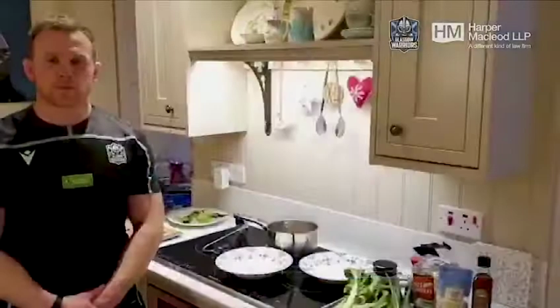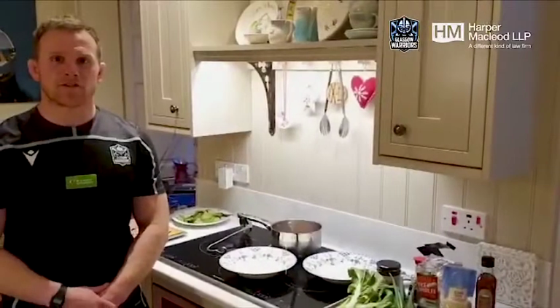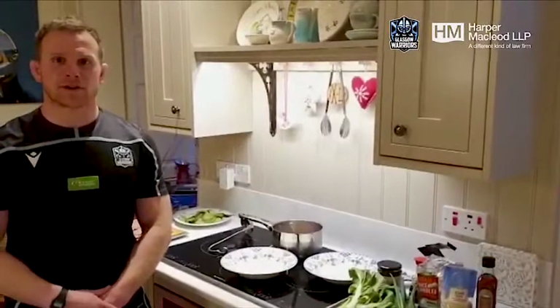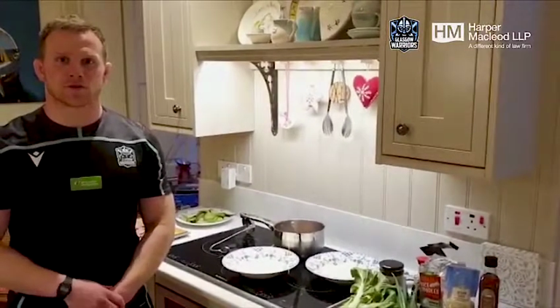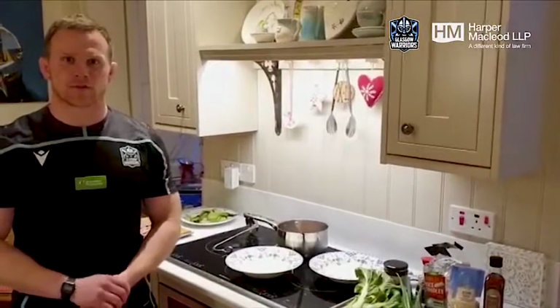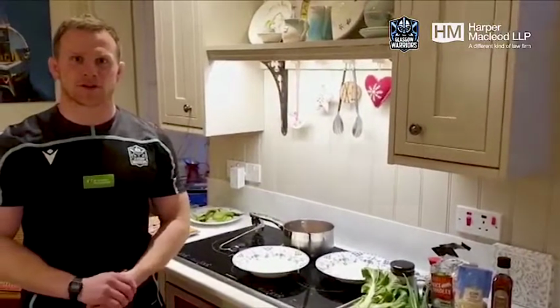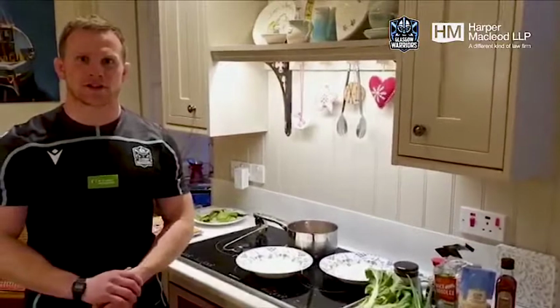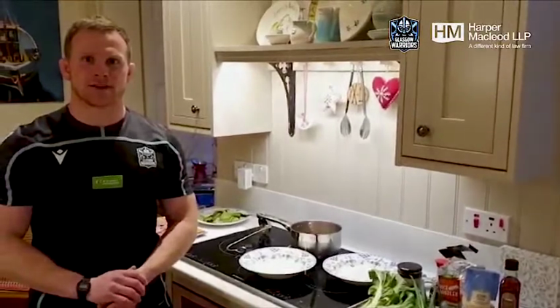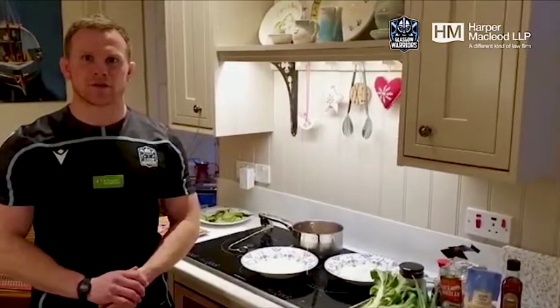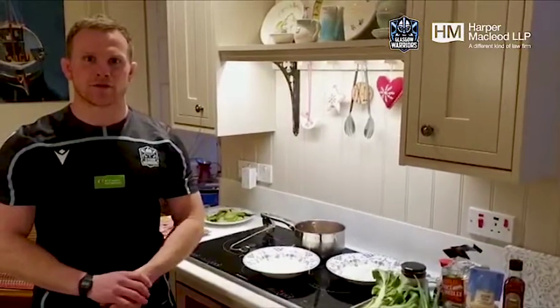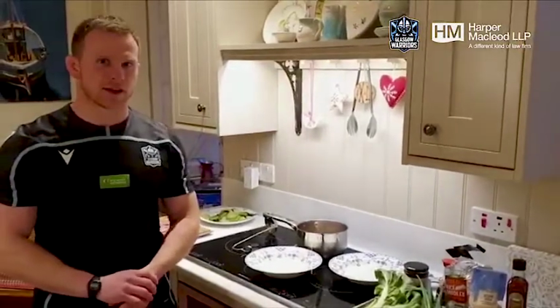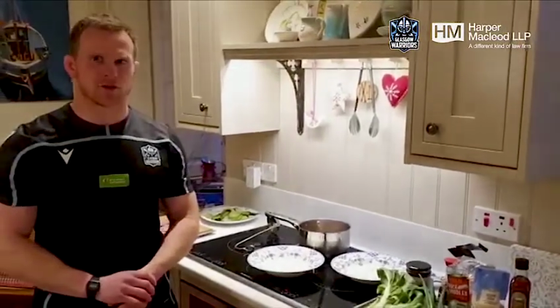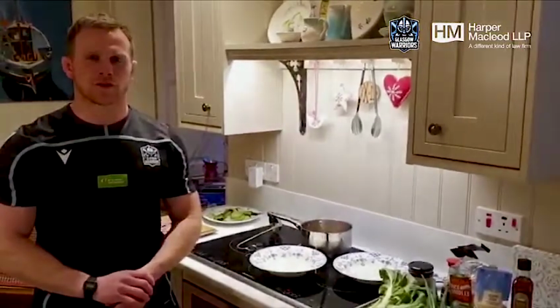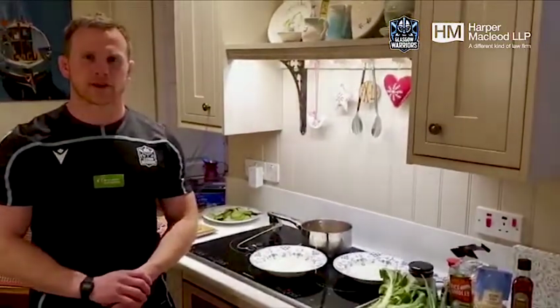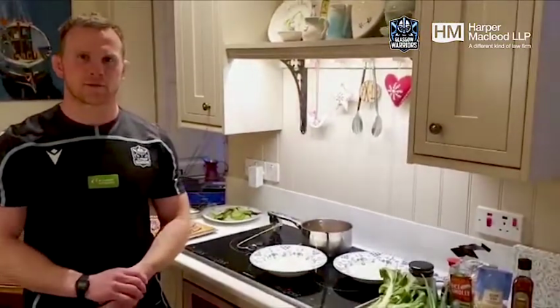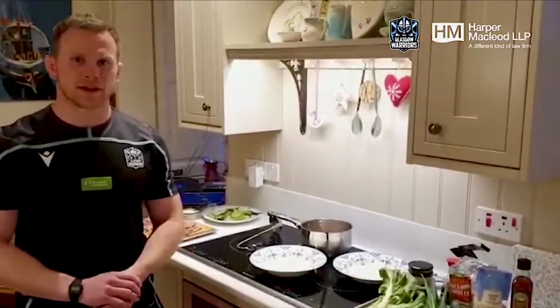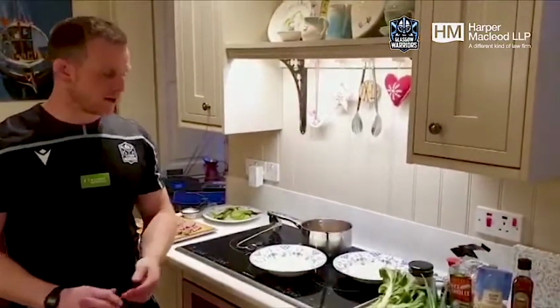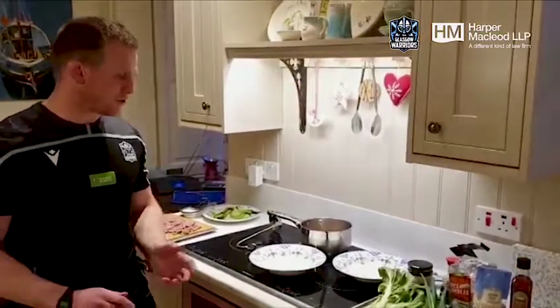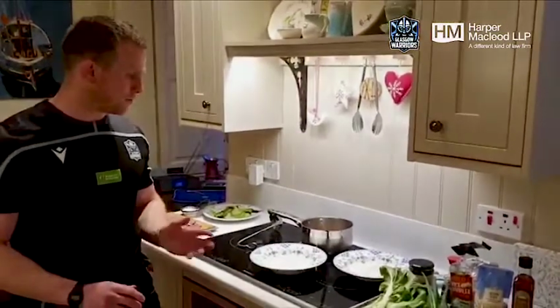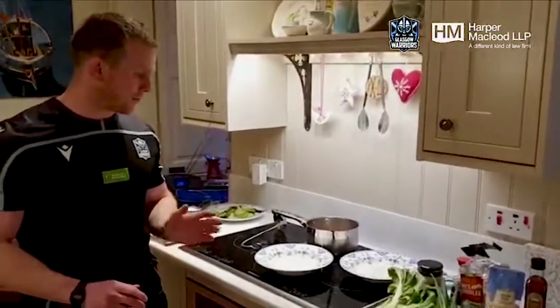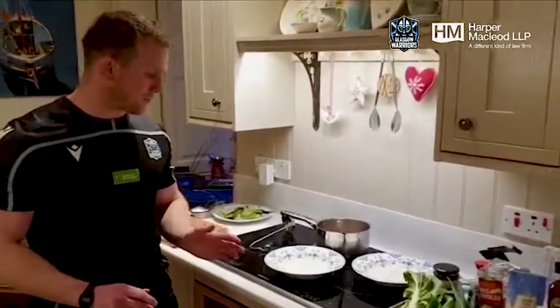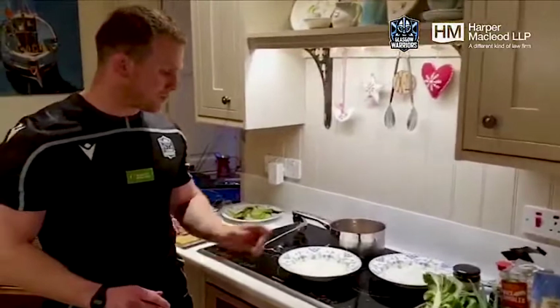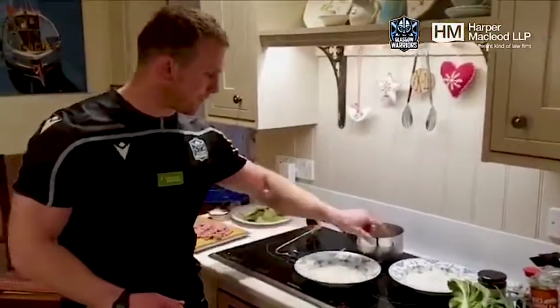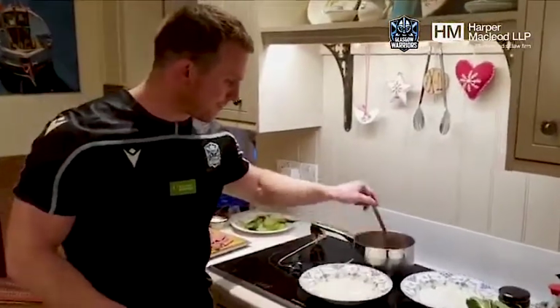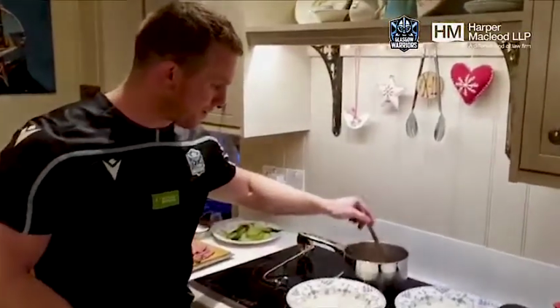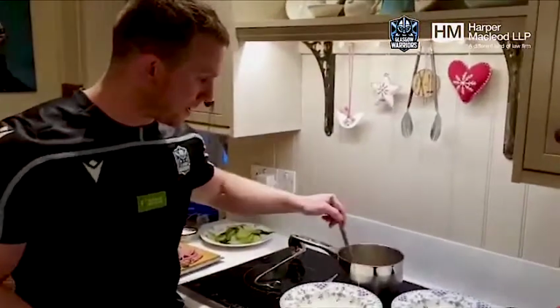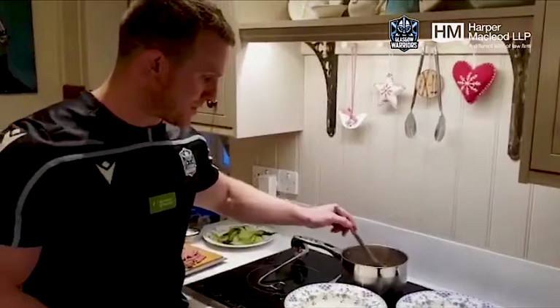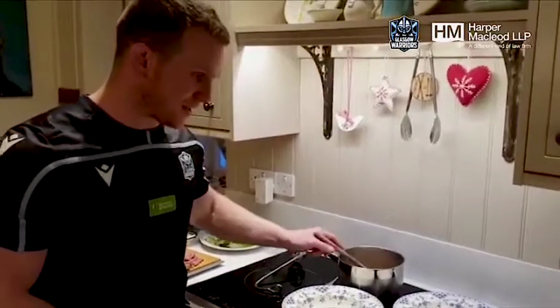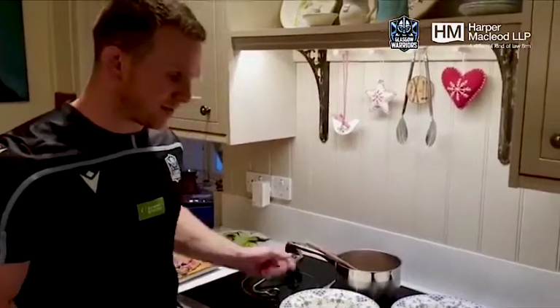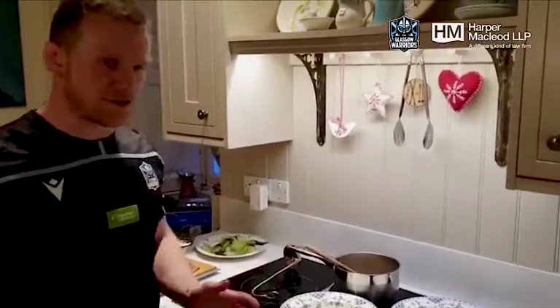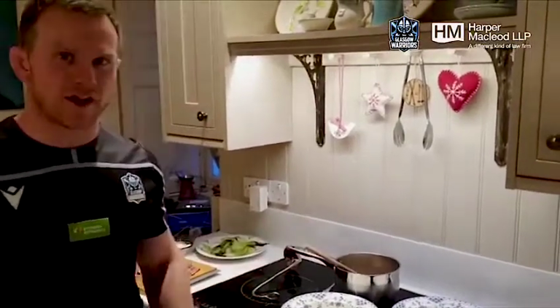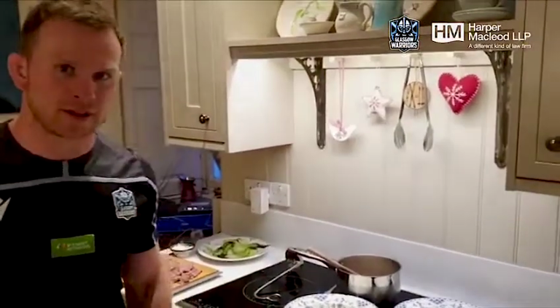Hi everybody. So as promised, here's the evening meal for when the kids are all hopefully tucked up in bed. So we made a really simple meal — it's basically a kind of cheap ramen dish.